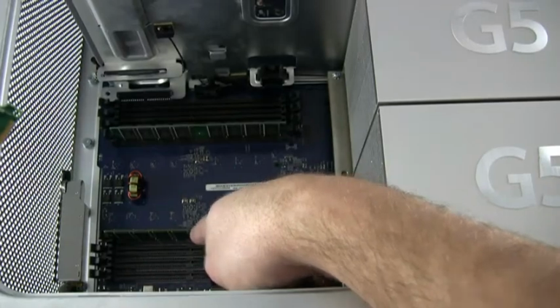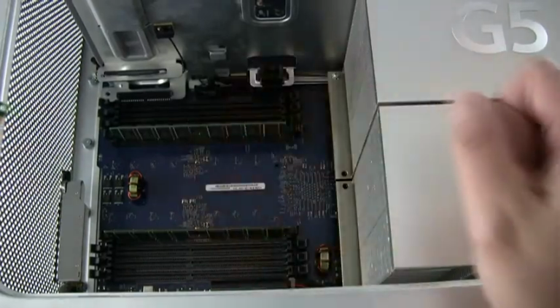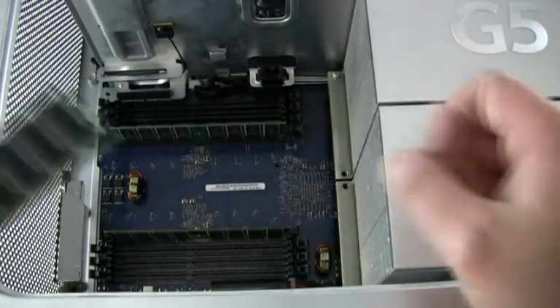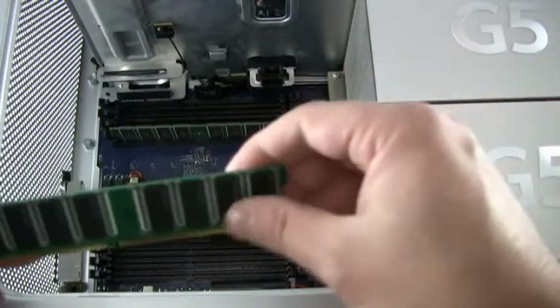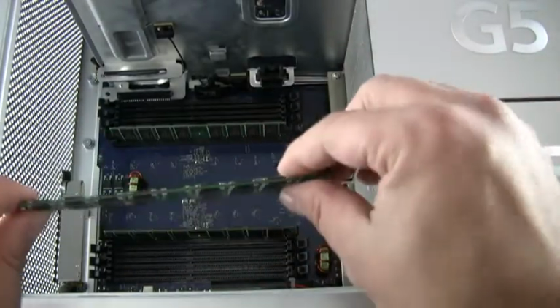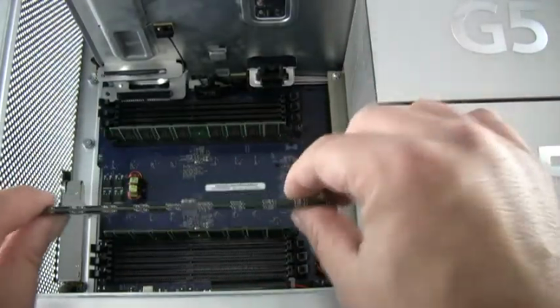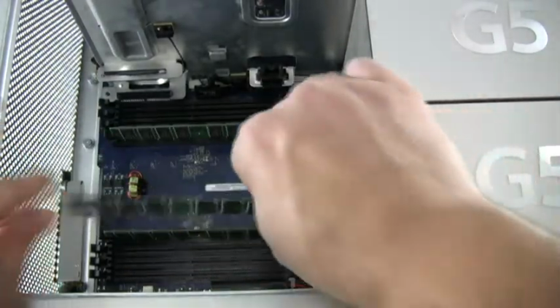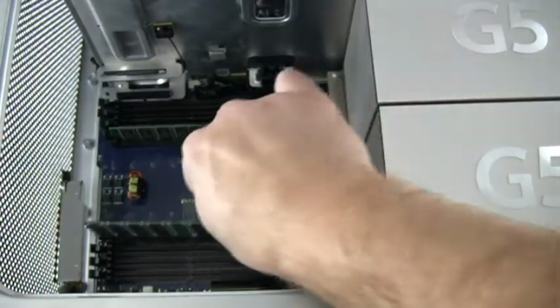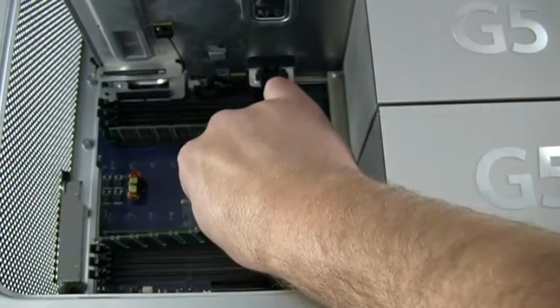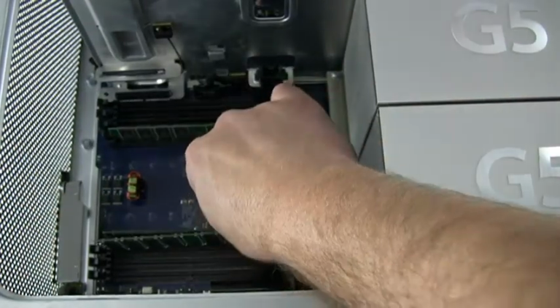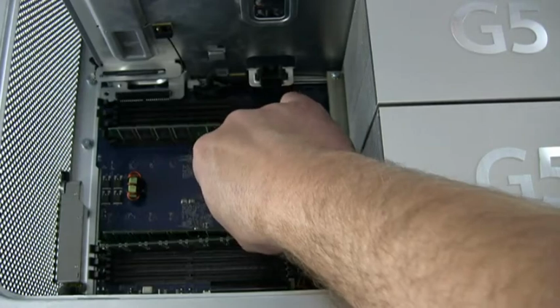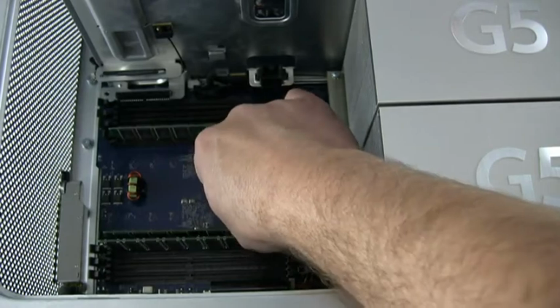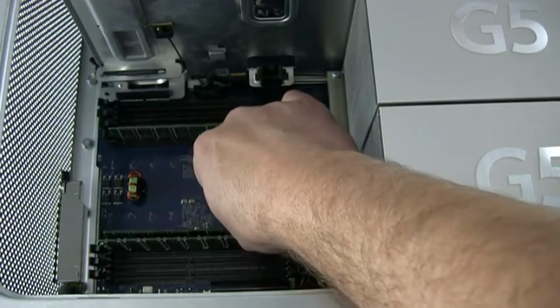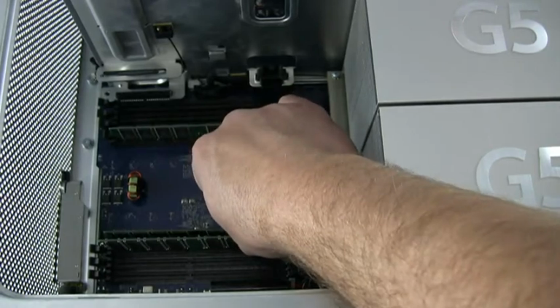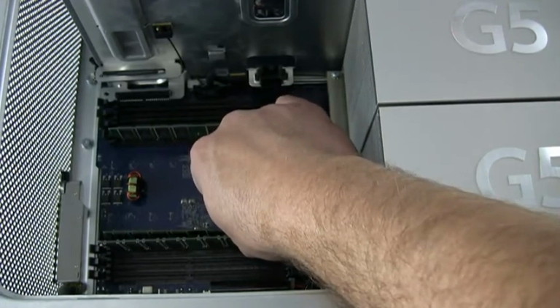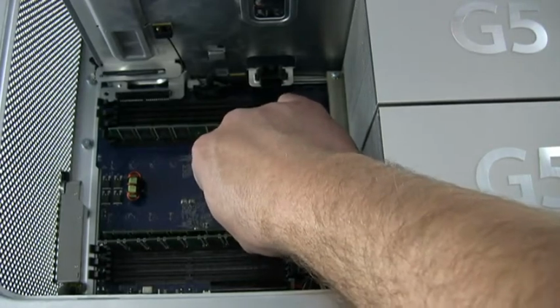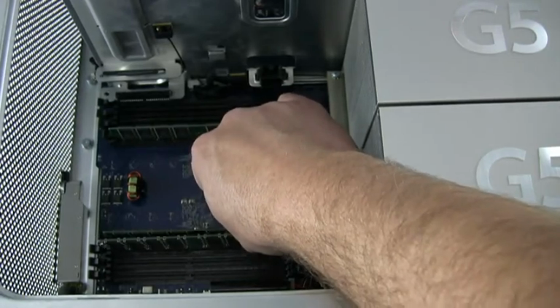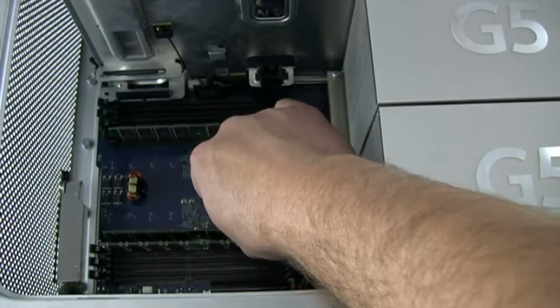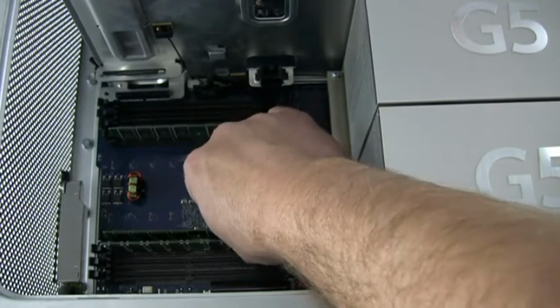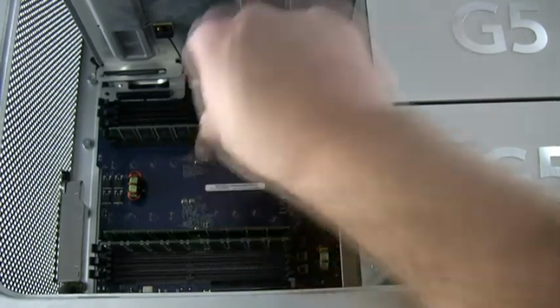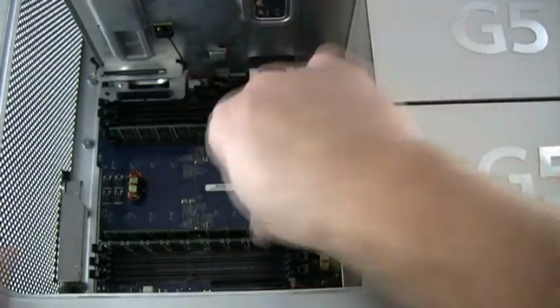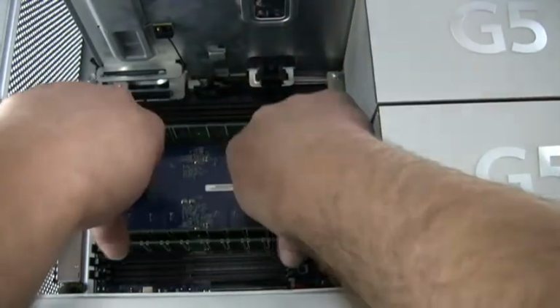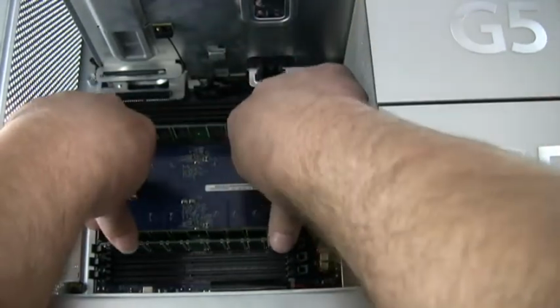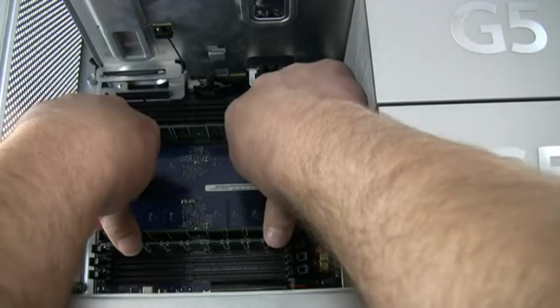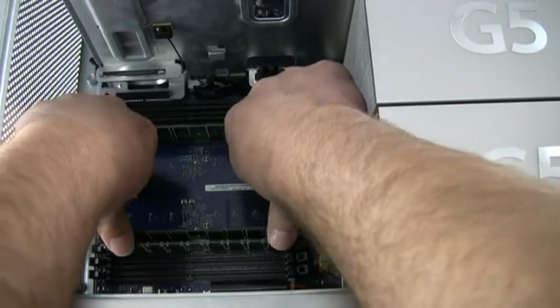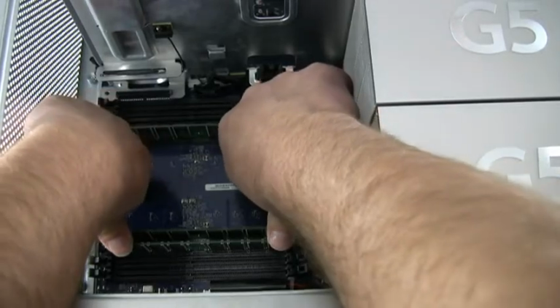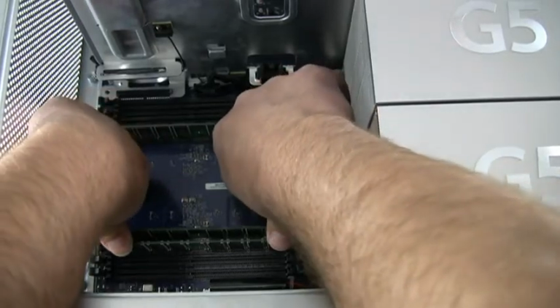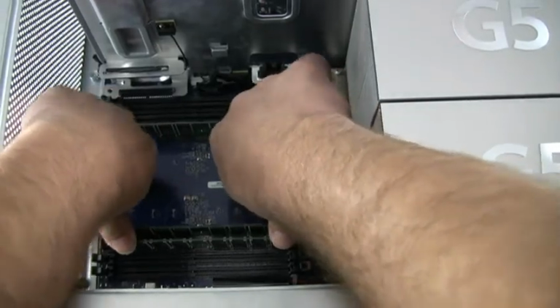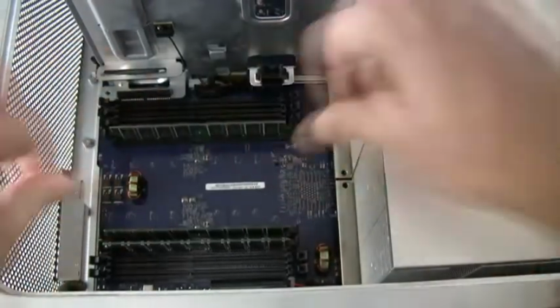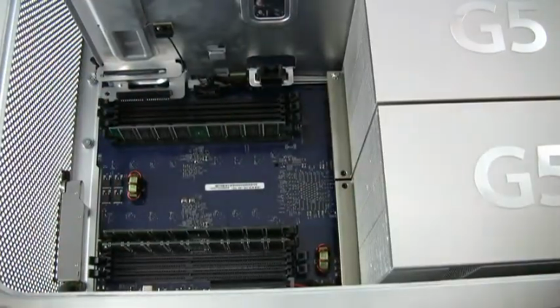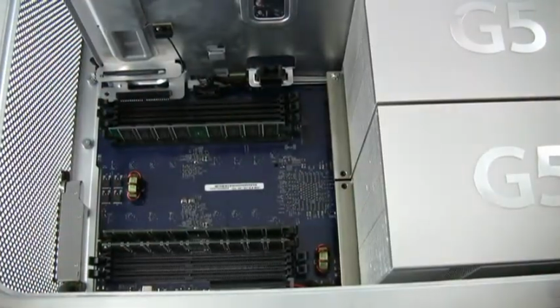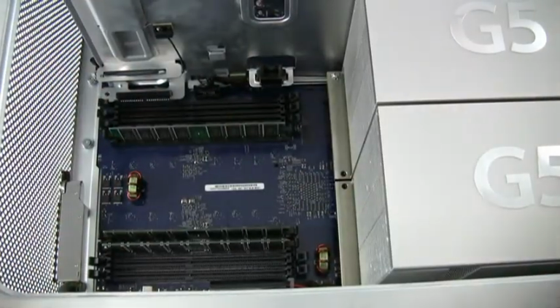Memory should be added in pairs with matching memory modules installed in each bank, working from the inside outwards. To install the memory module, simply line it up with the slot, then push it evenly into place.